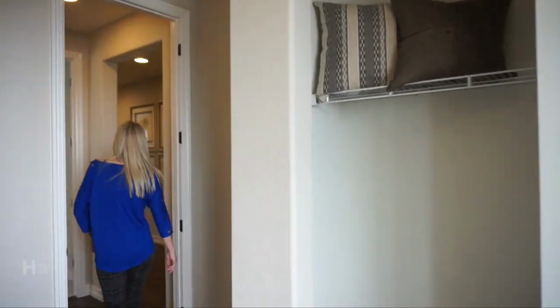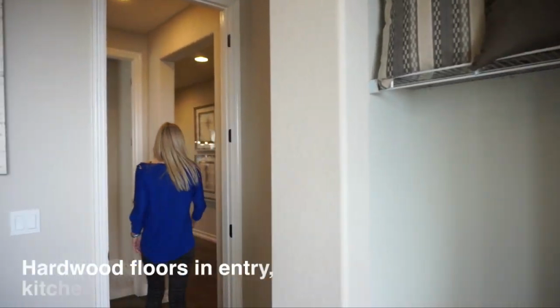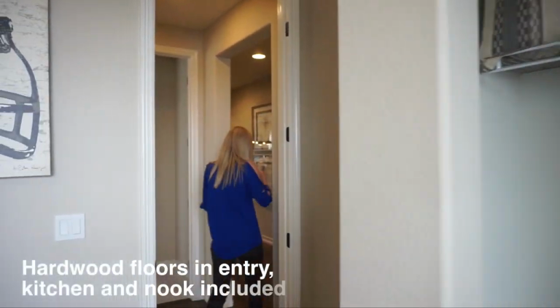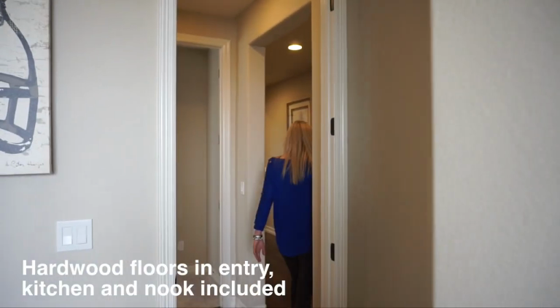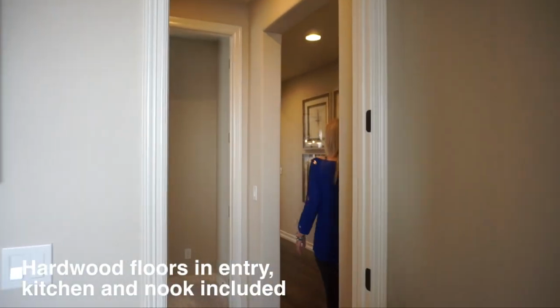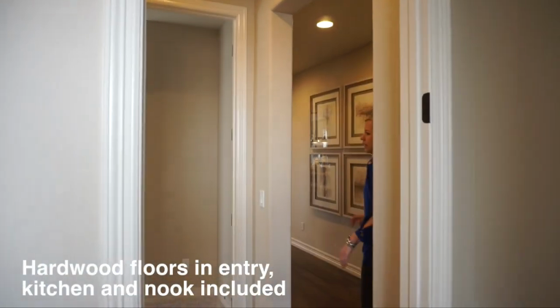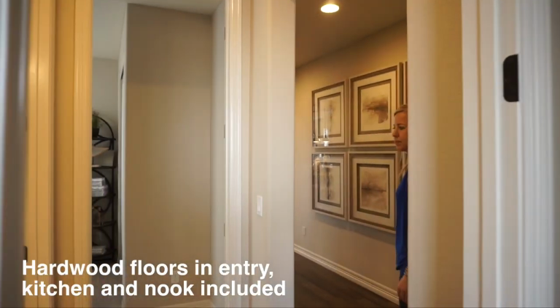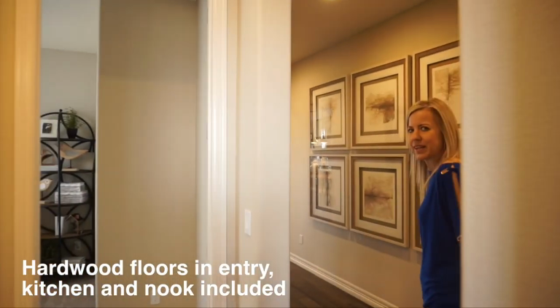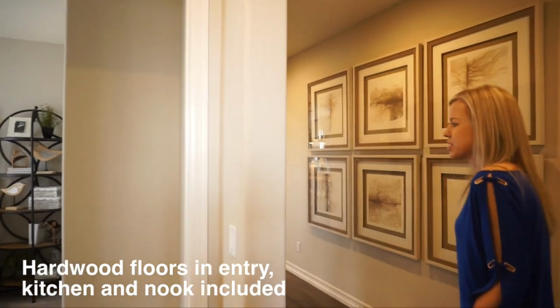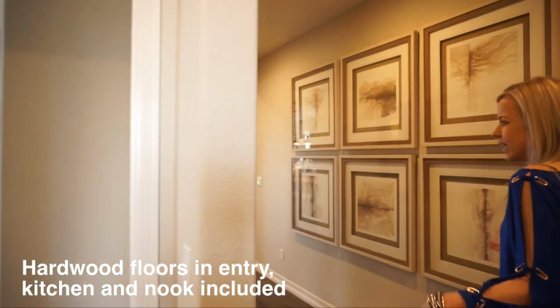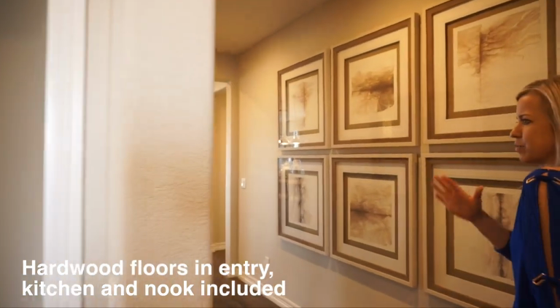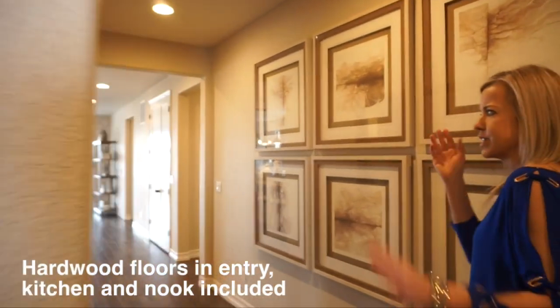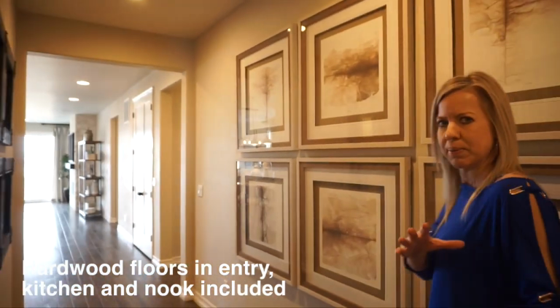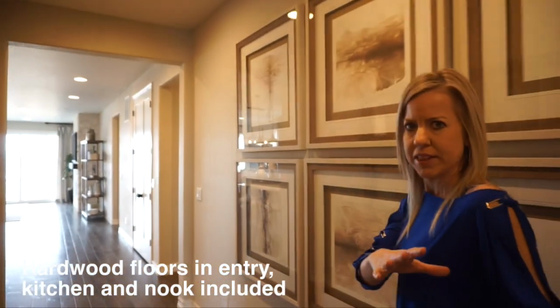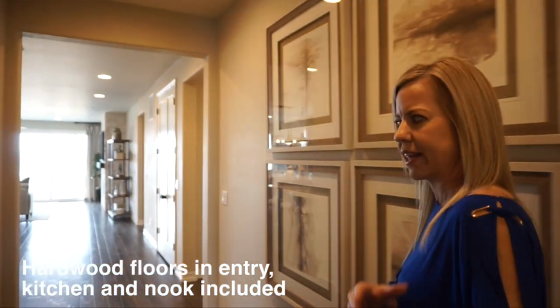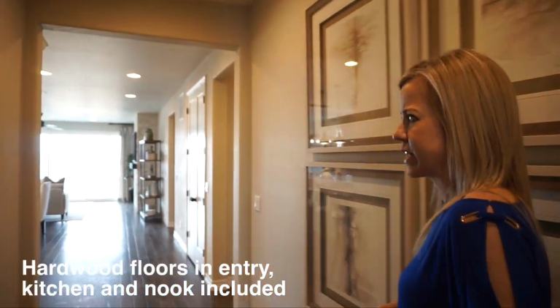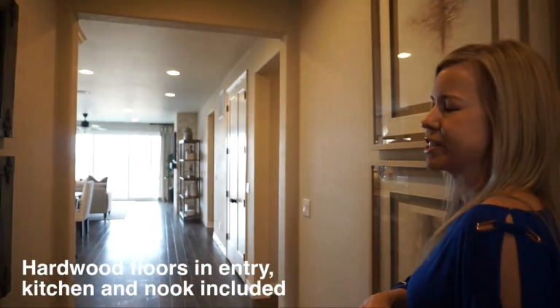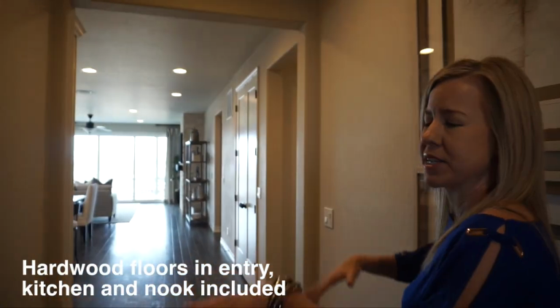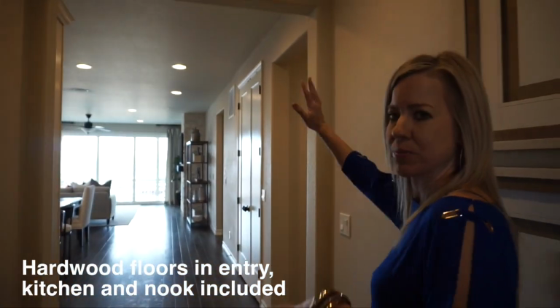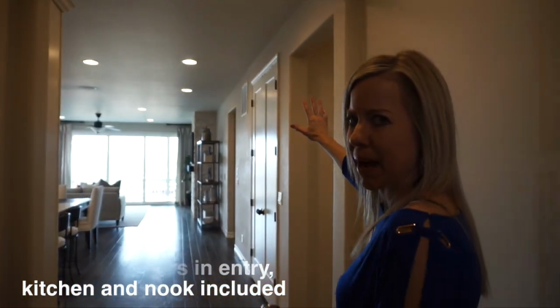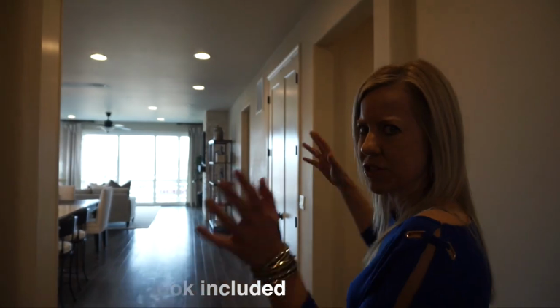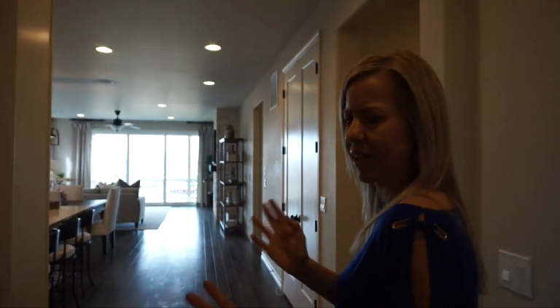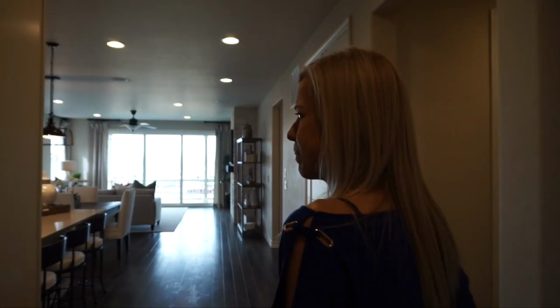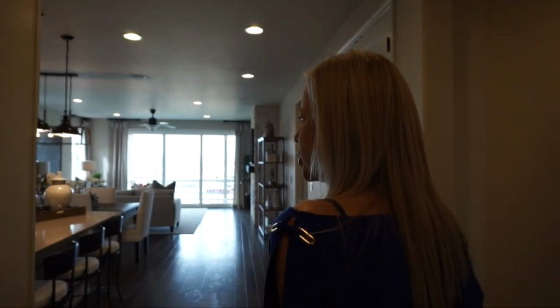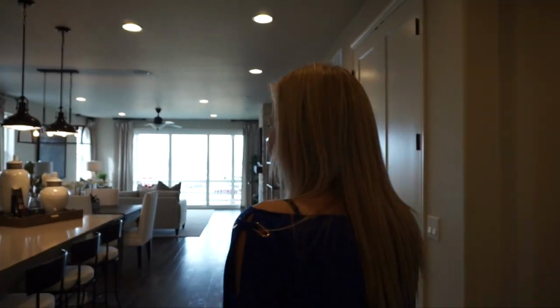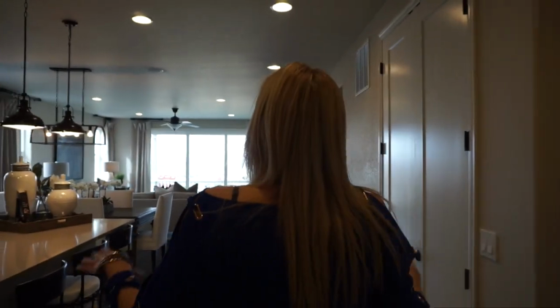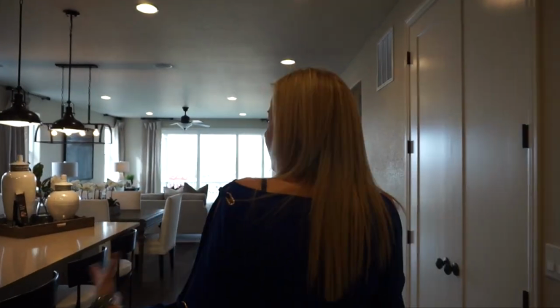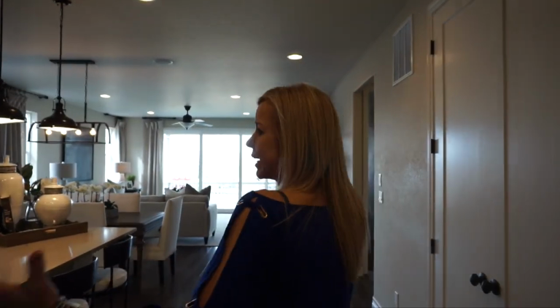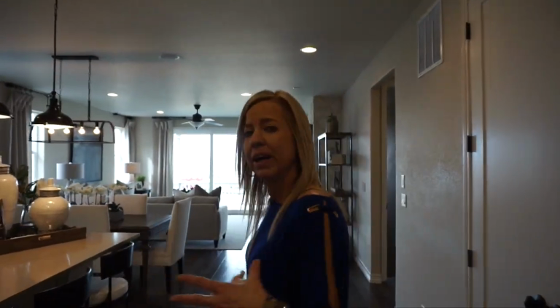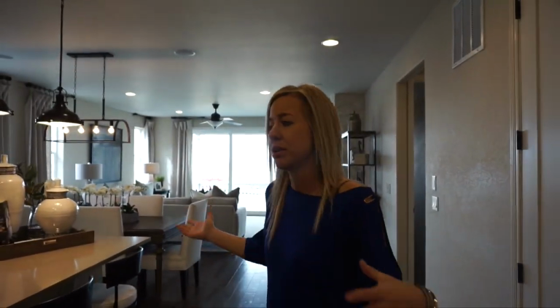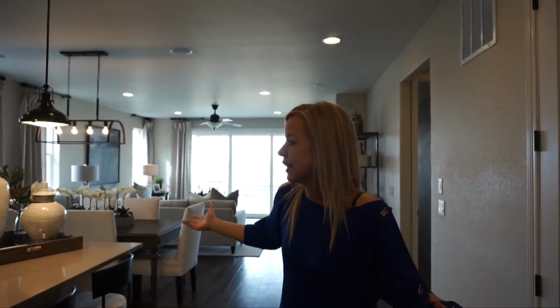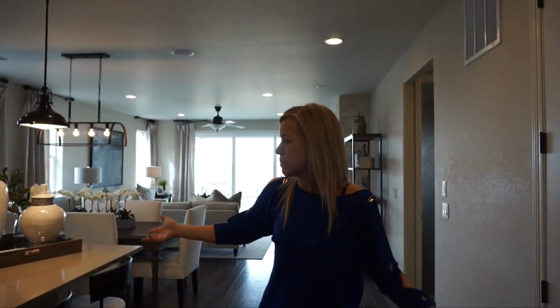It's kind of nice because we have our secondary bedrooms at the front of the house and then you'll see our master bedroom at the back of the house, so we have that nice separation there. But coming along in here, we are into our main living space.